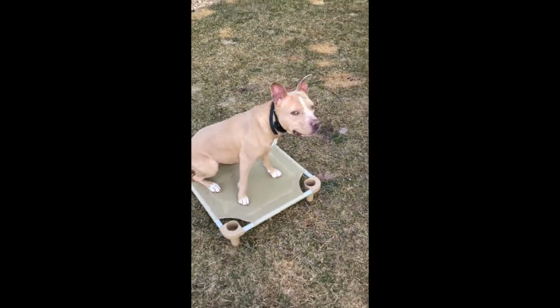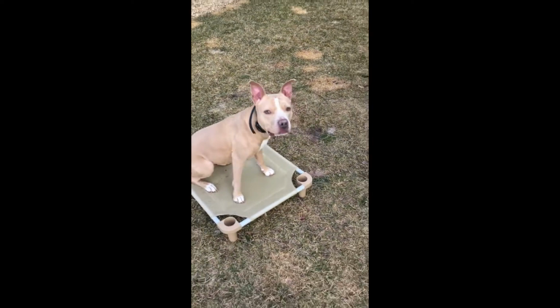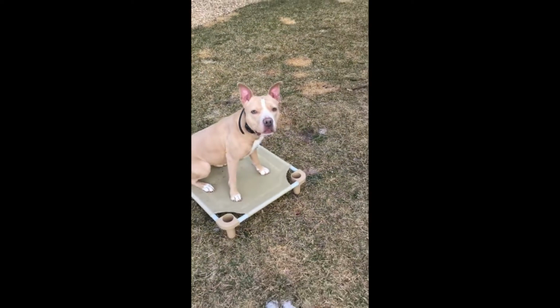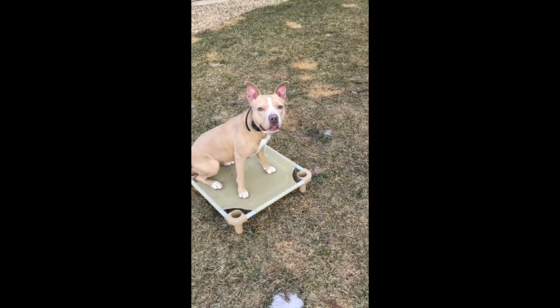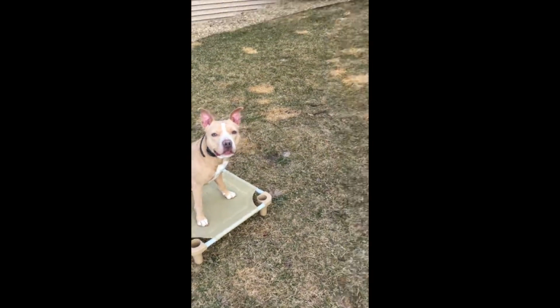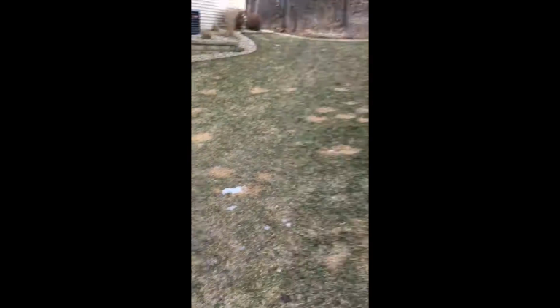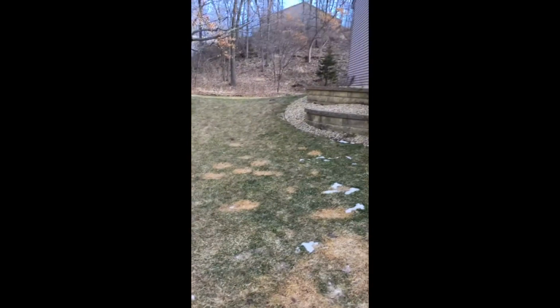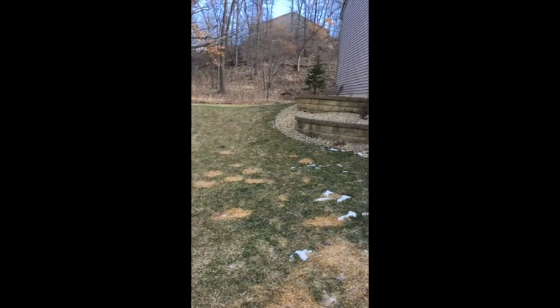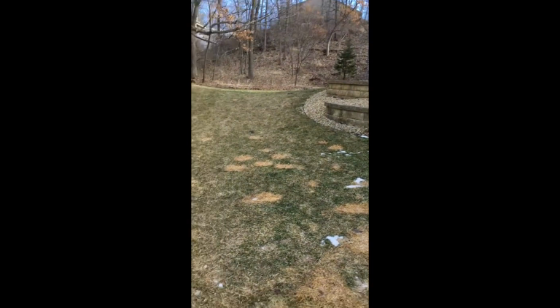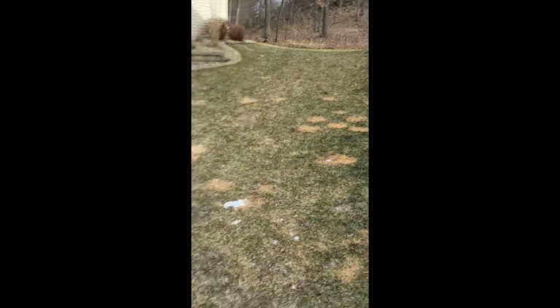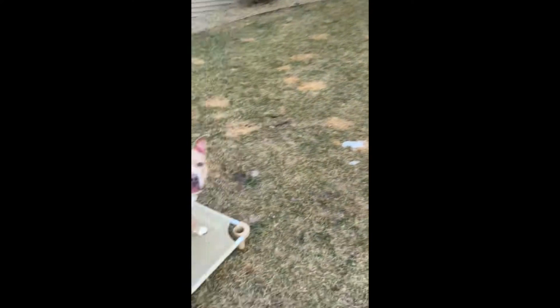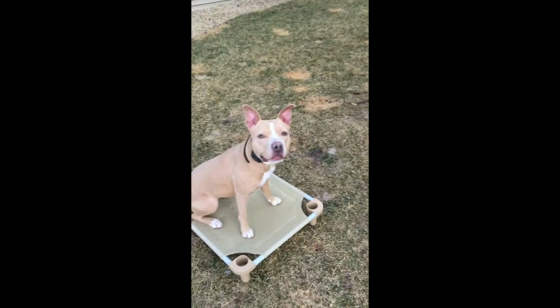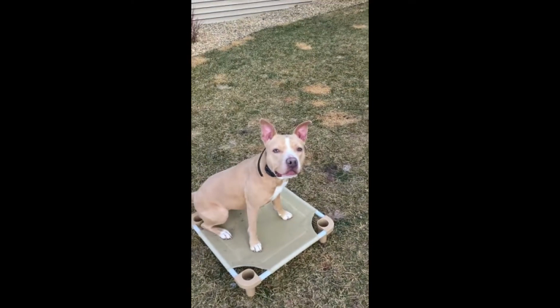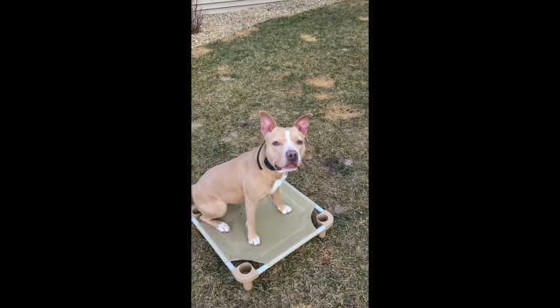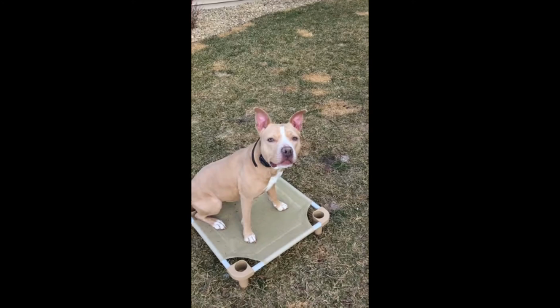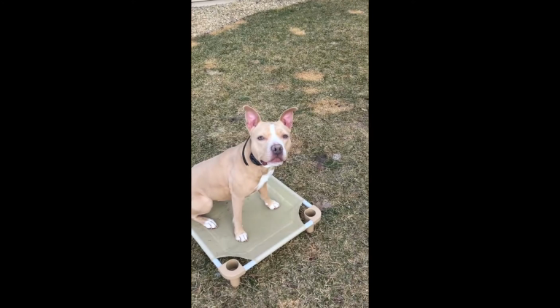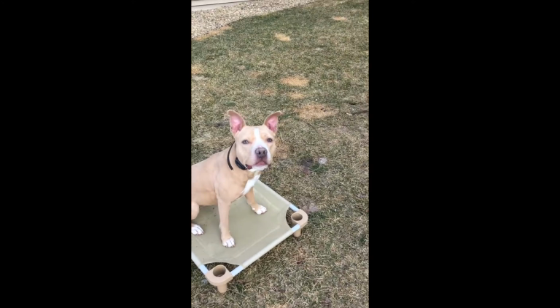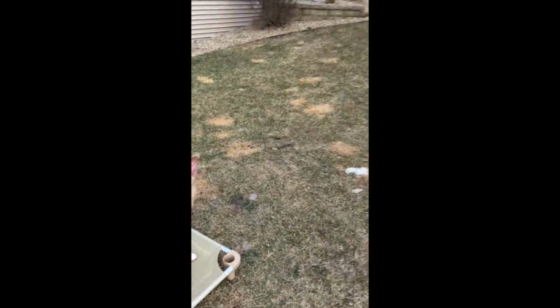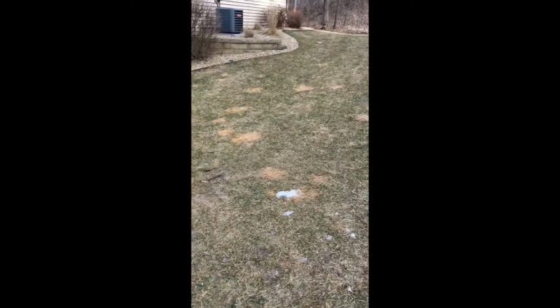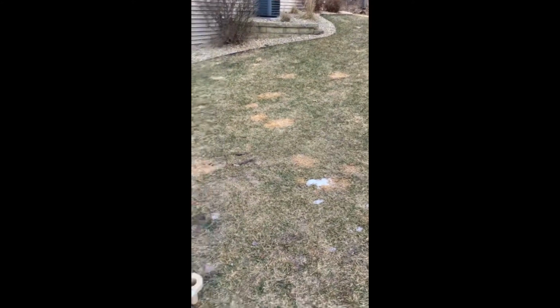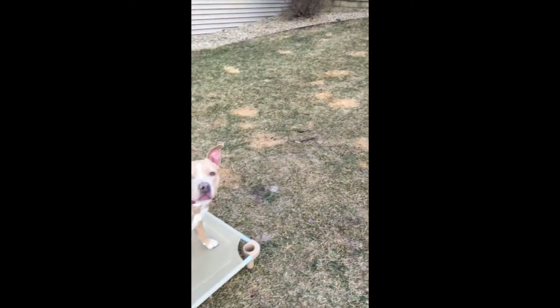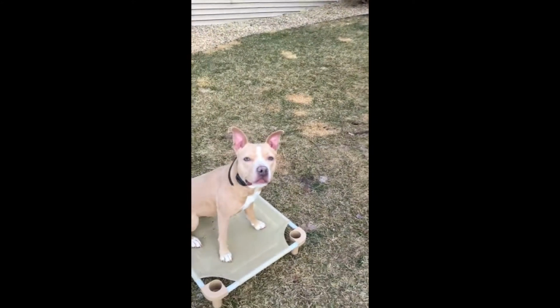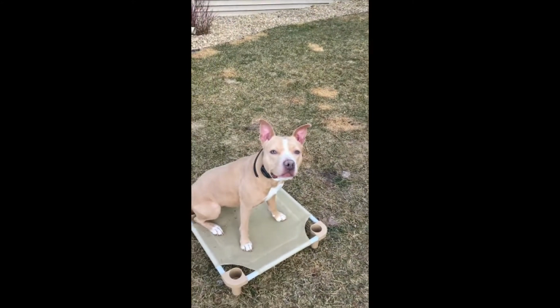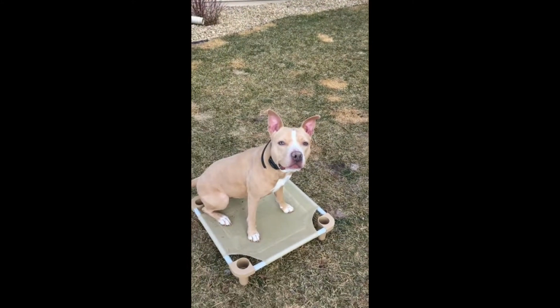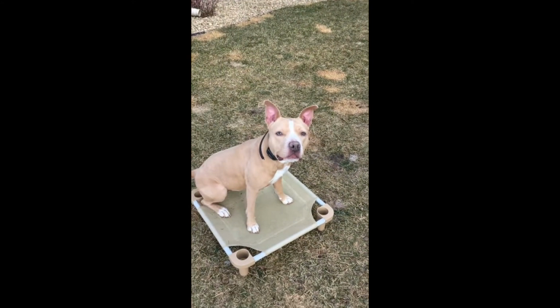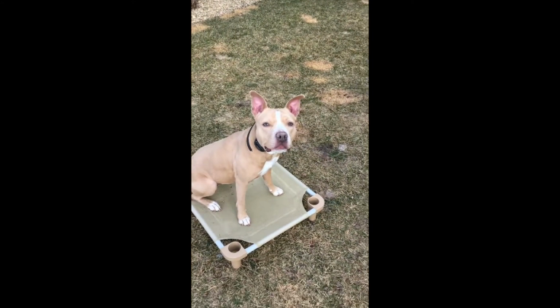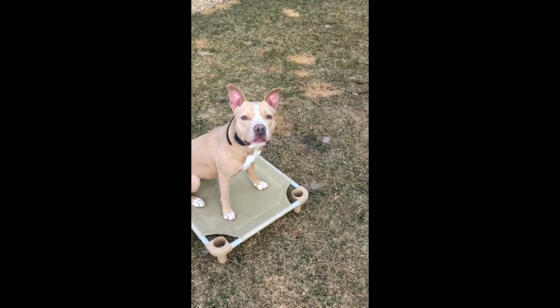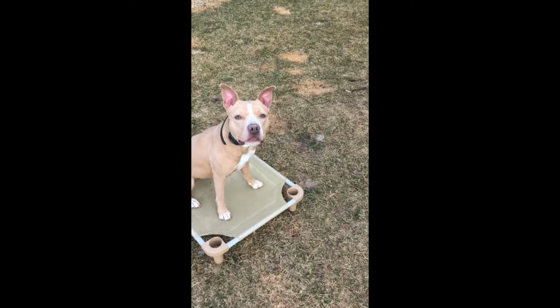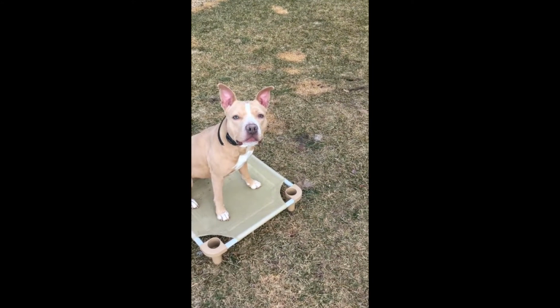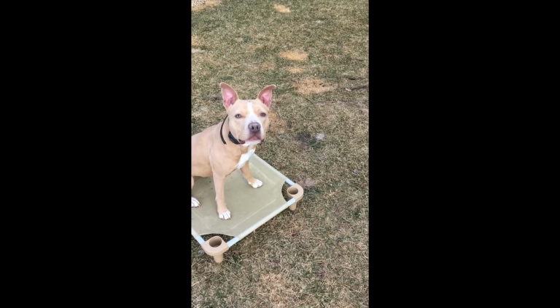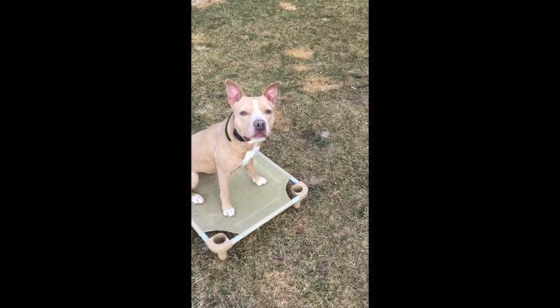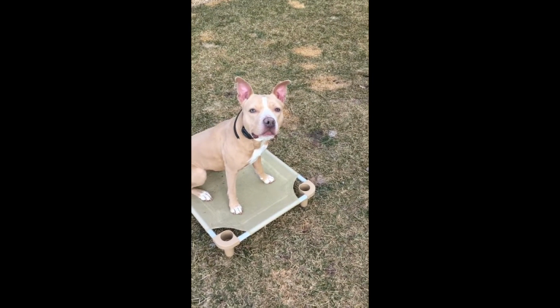We're going to do a recall with distractions. I just threw the toy — she's obsessed with toys, so let's see how she does.